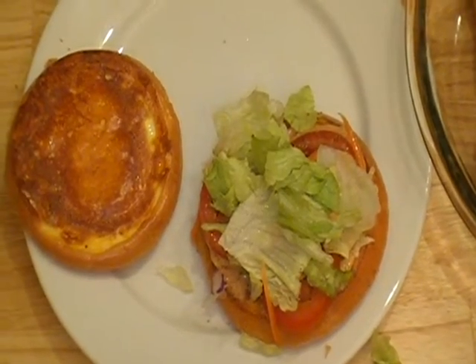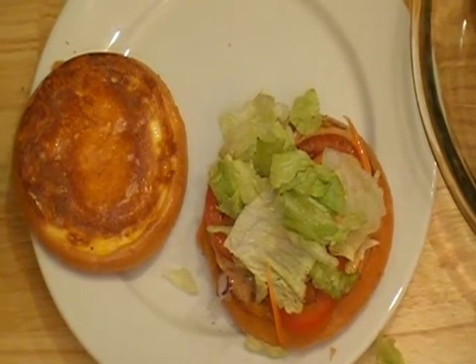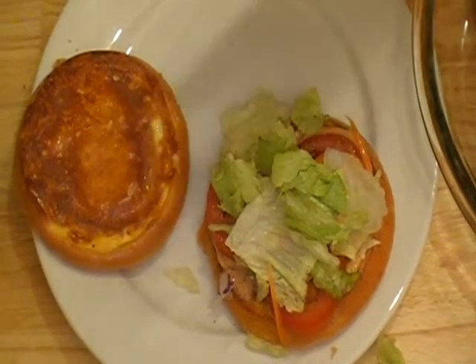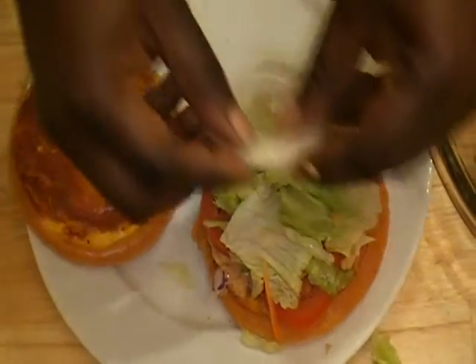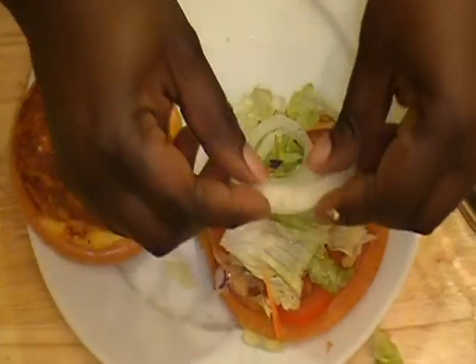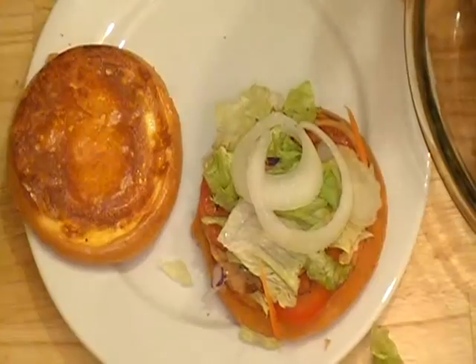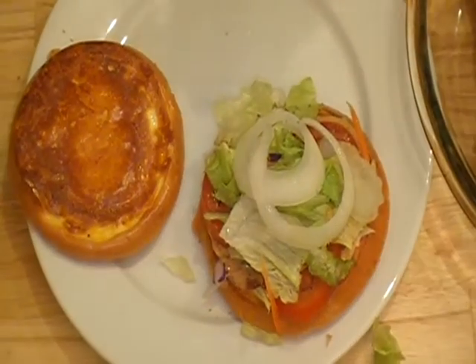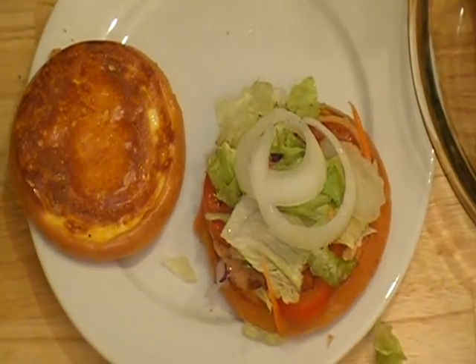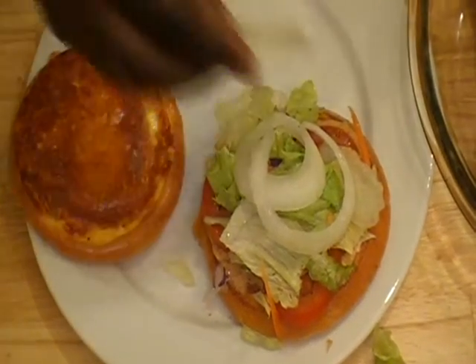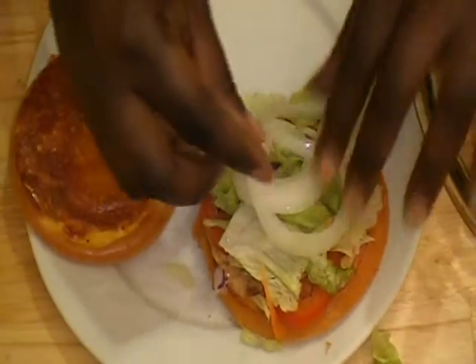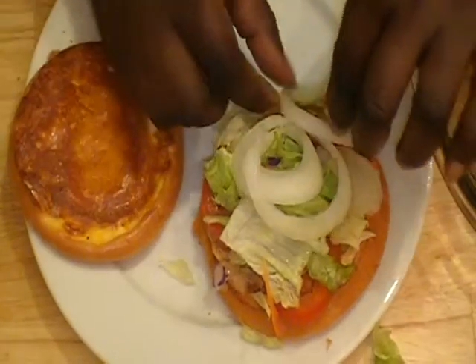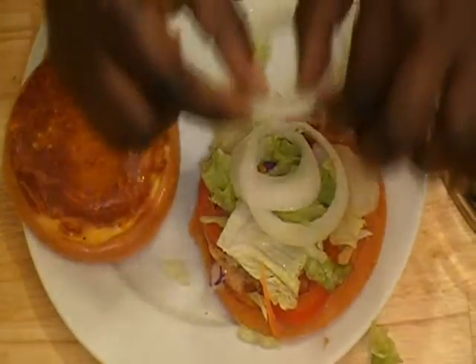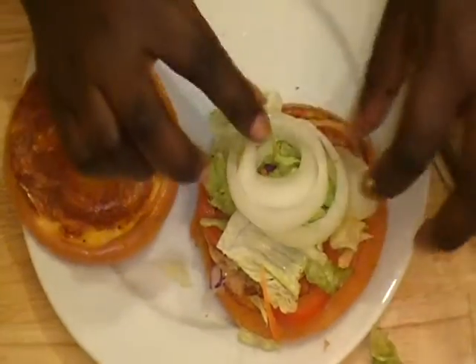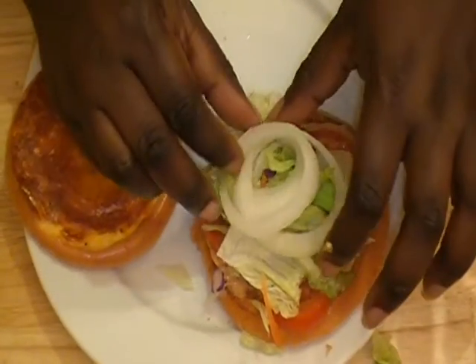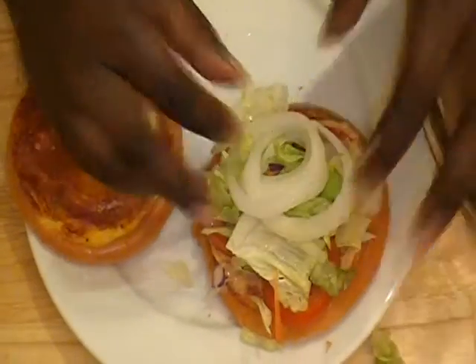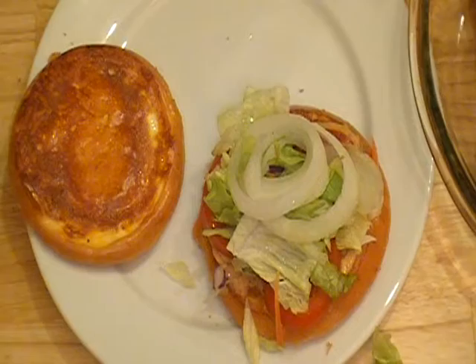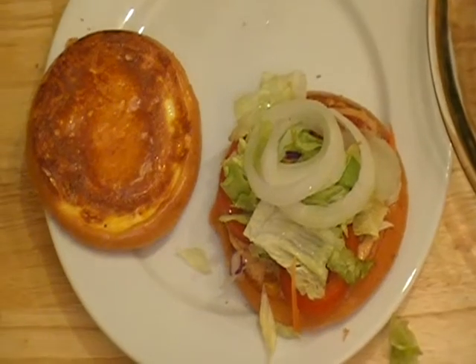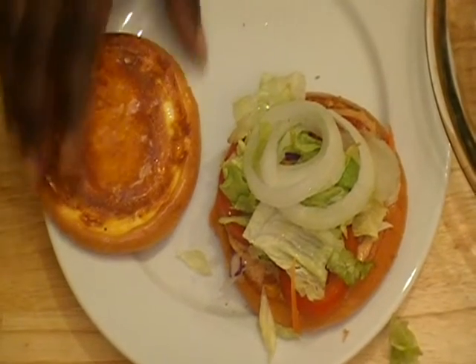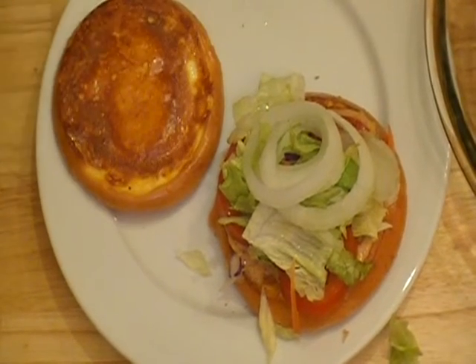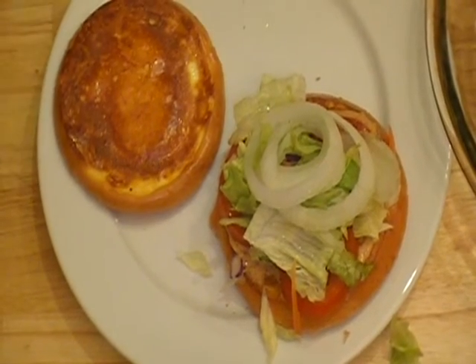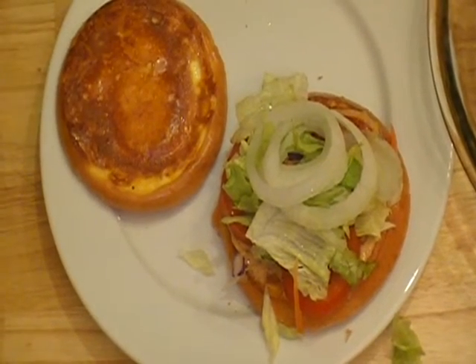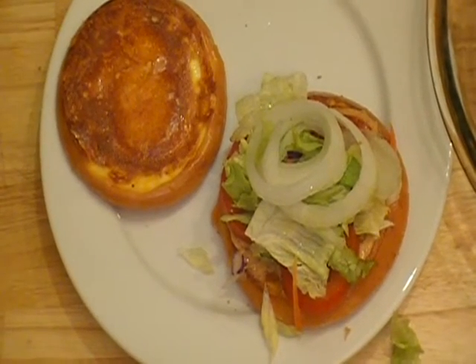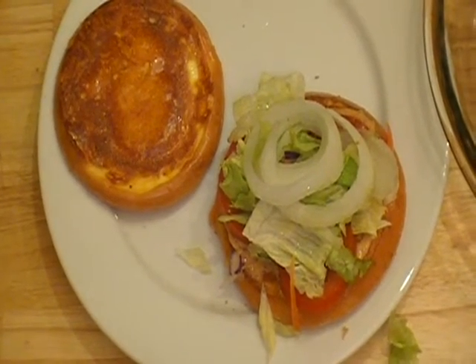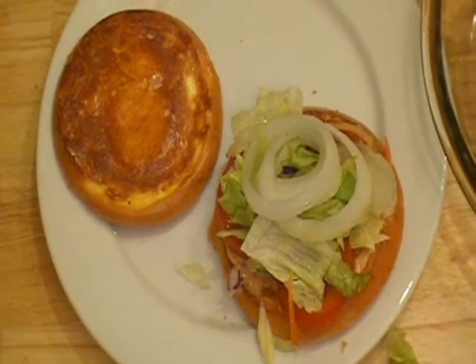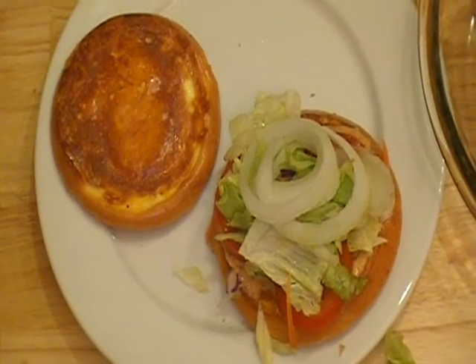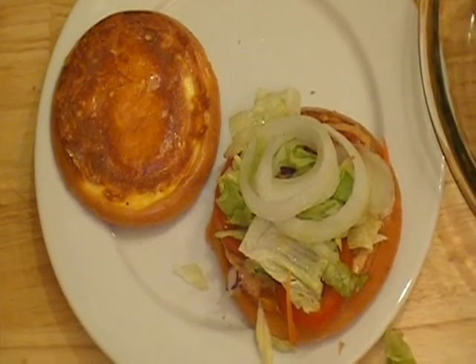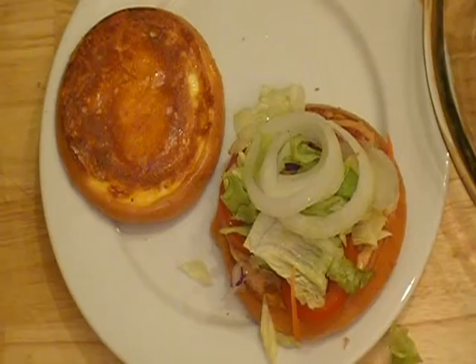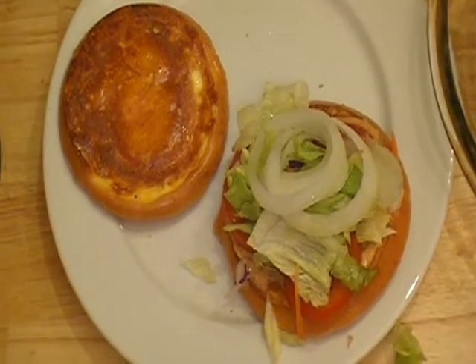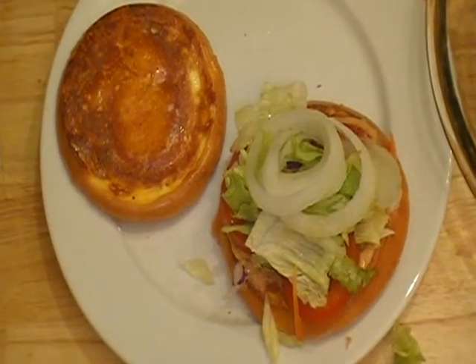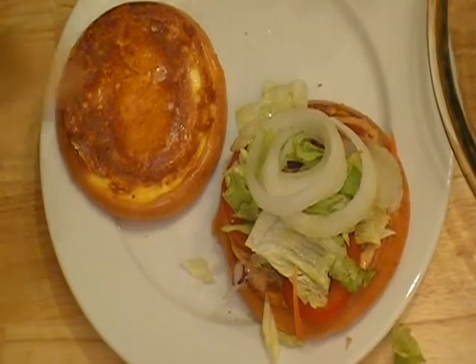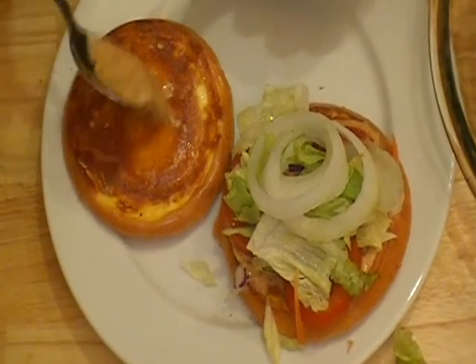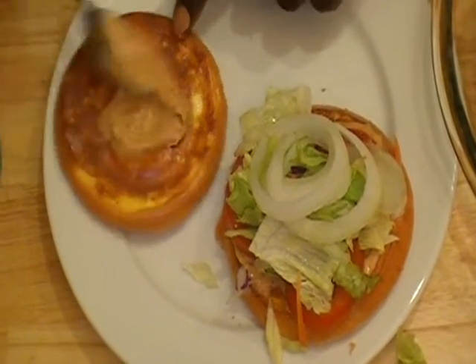And then if you like onions, you can put onions. And of course if you like pickles, you can put pickles. You can put whatever you want on your burger. Then I'm gonna take some sauce again and spread it on the other half of the bun.